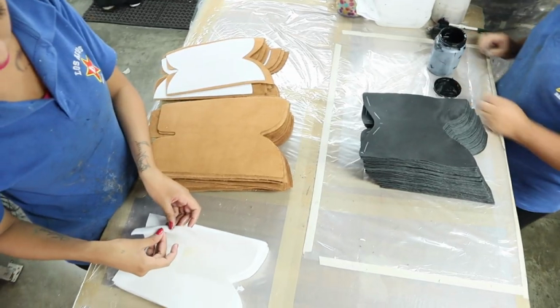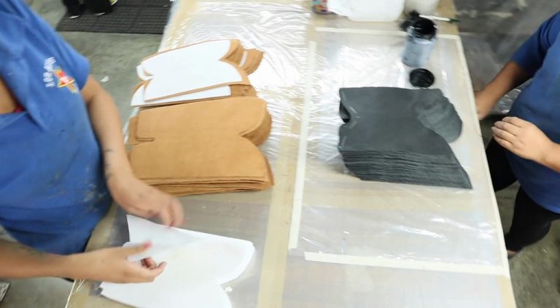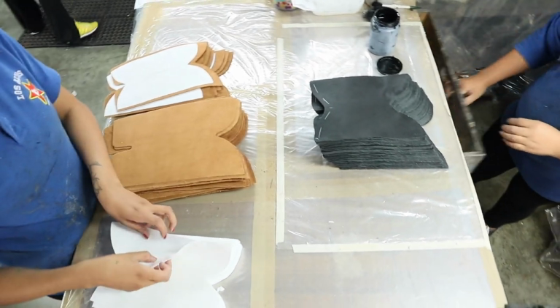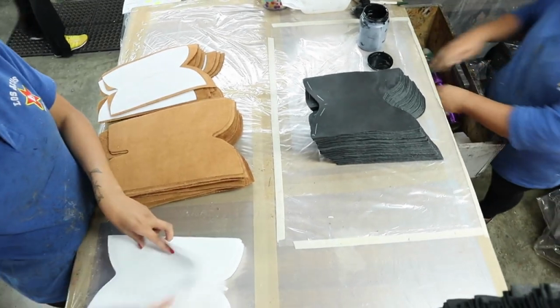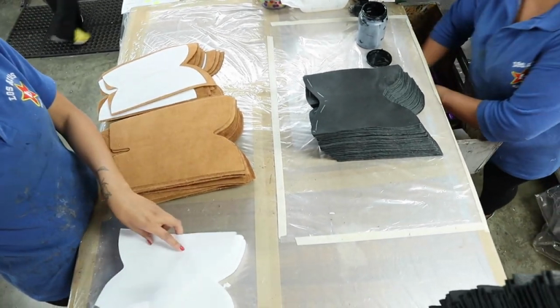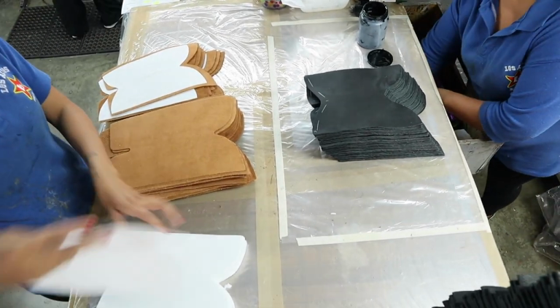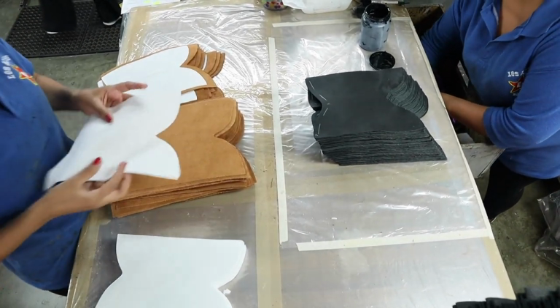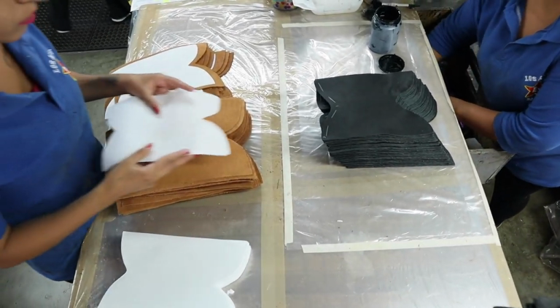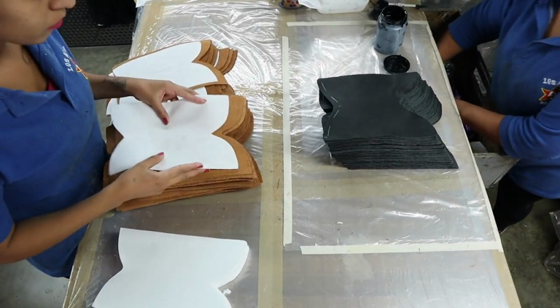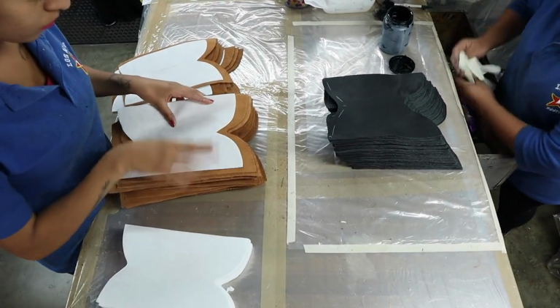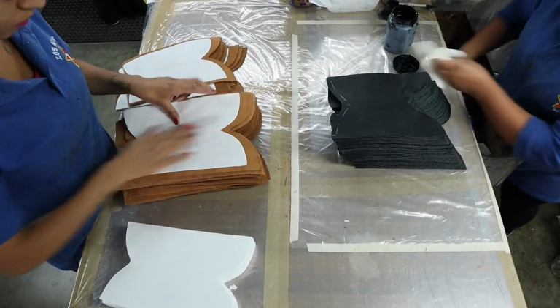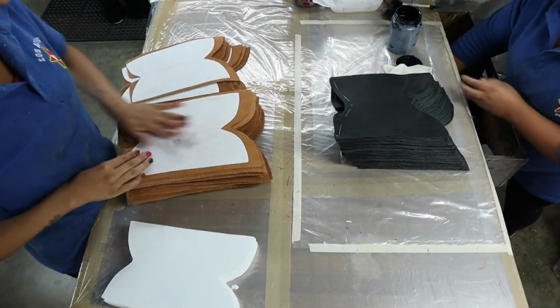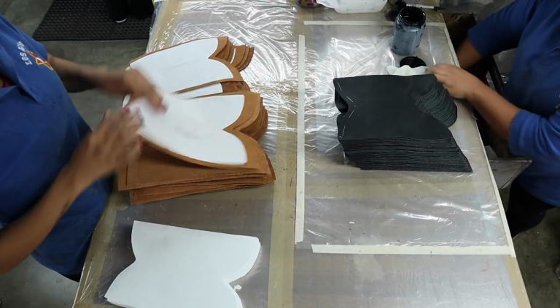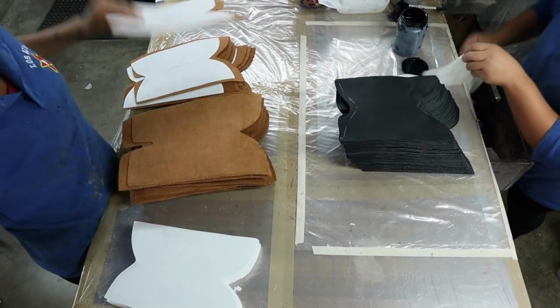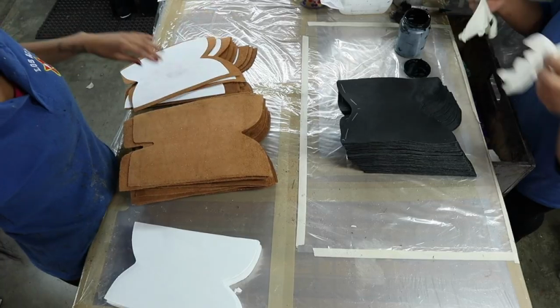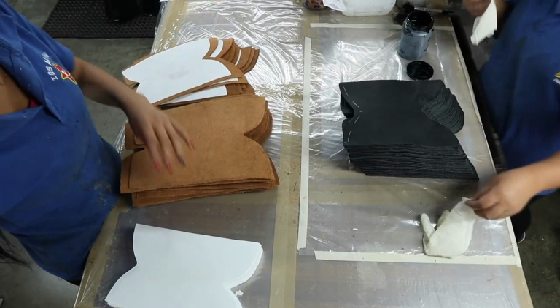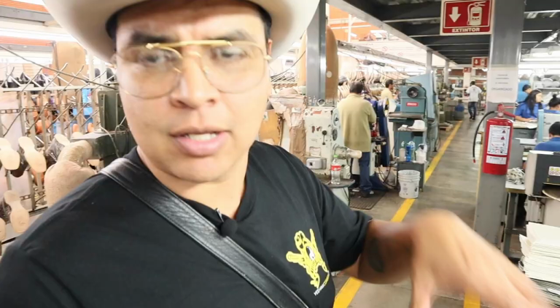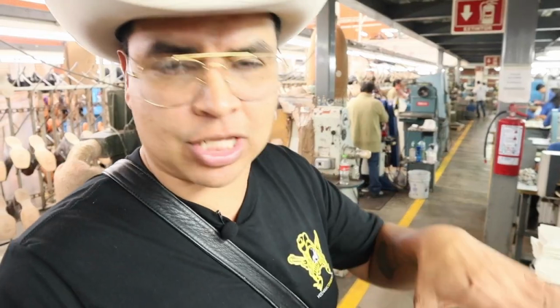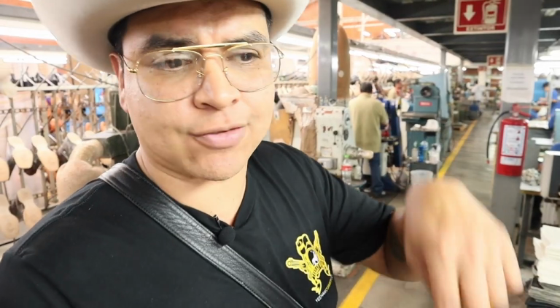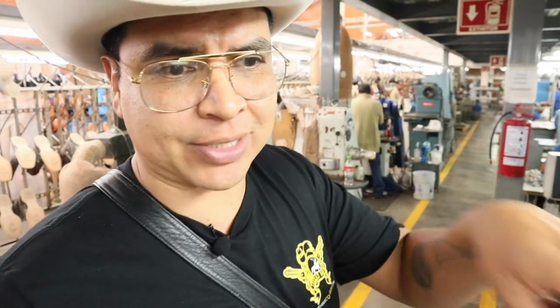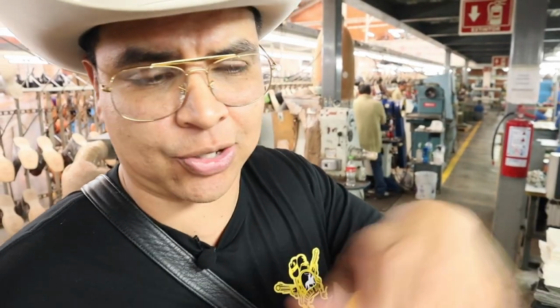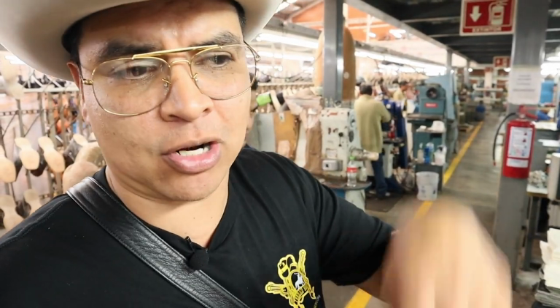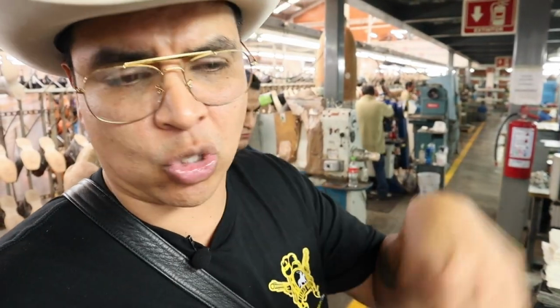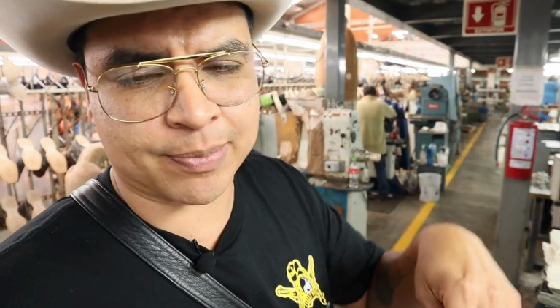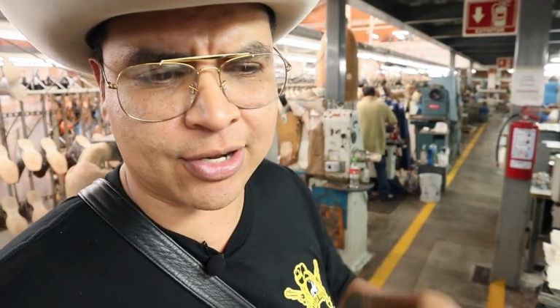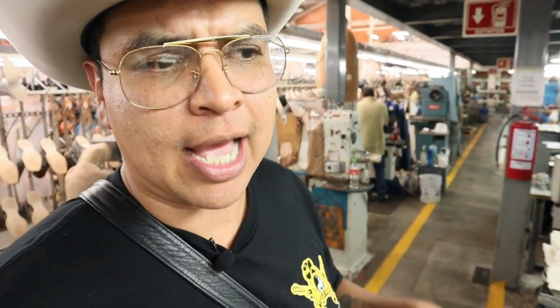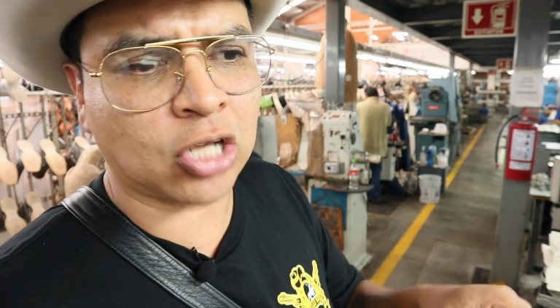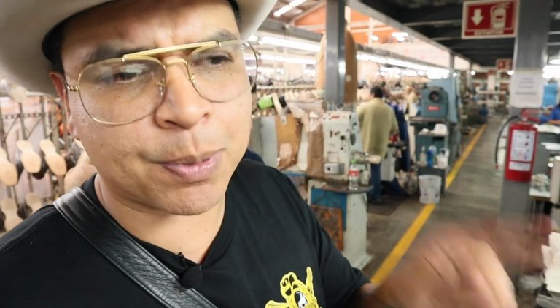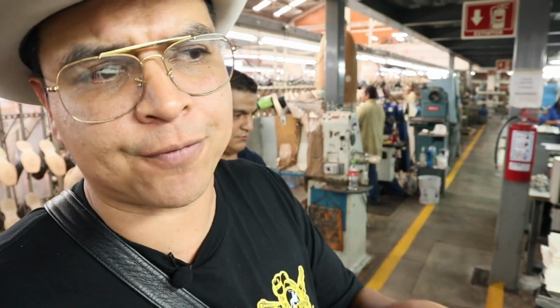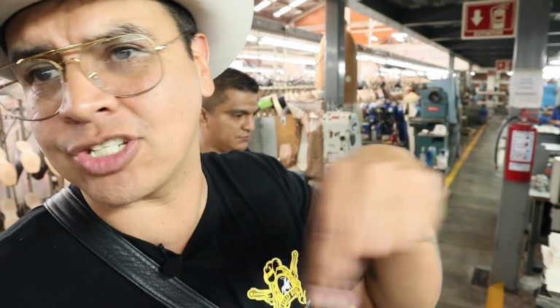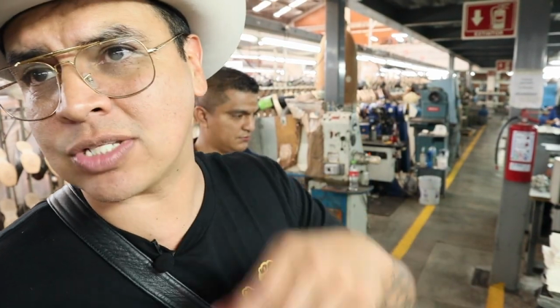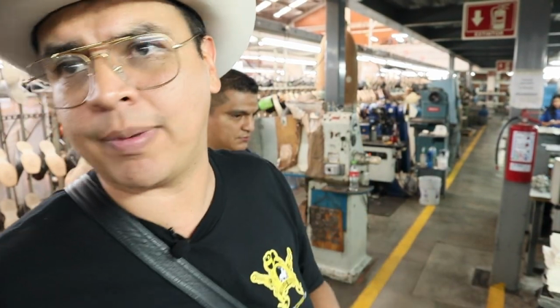So basically right here, they get it prepared for the shaft pattern — the stitch pattern that goes on the shaft. They have to put that material in the middle so it won't mess up the leather. And they also get it prepared for the laser cut.